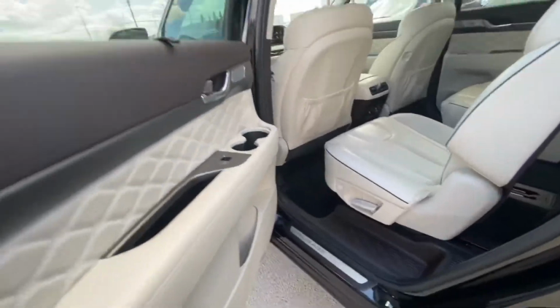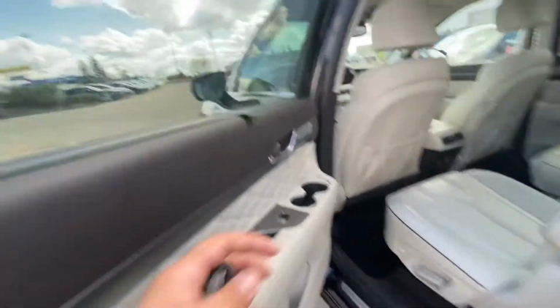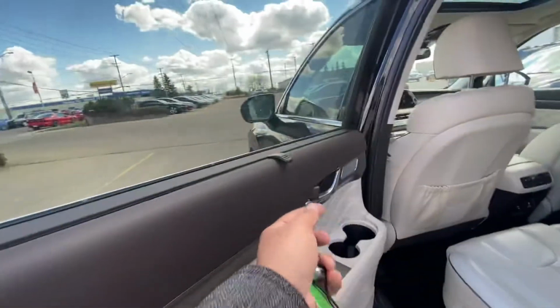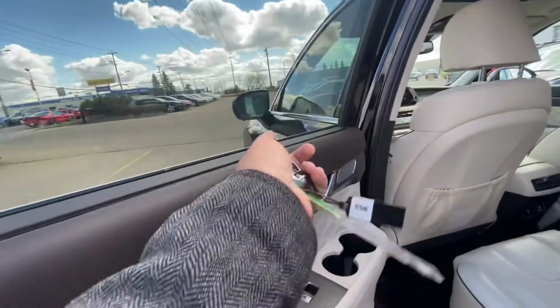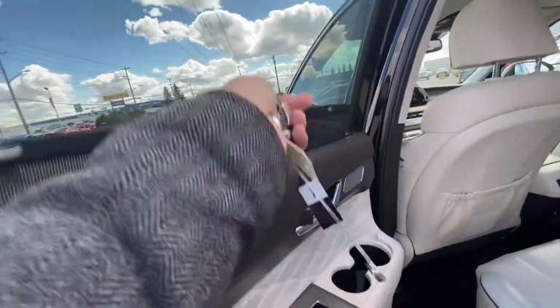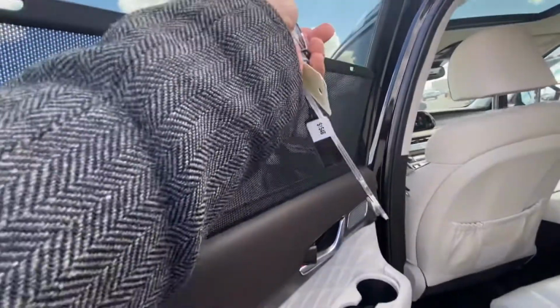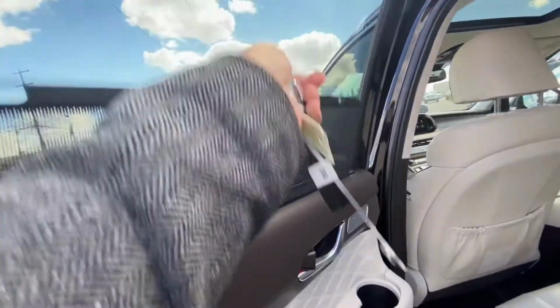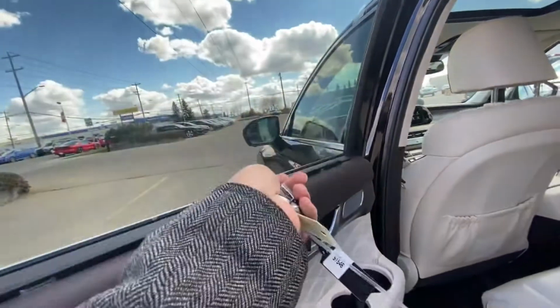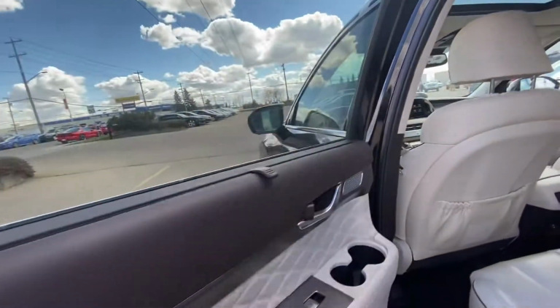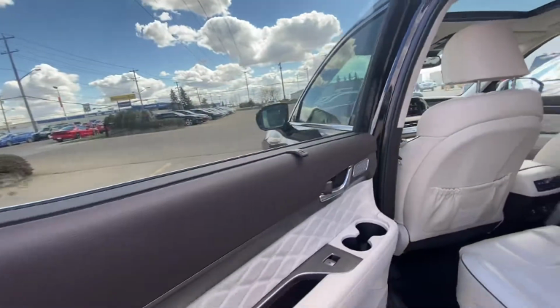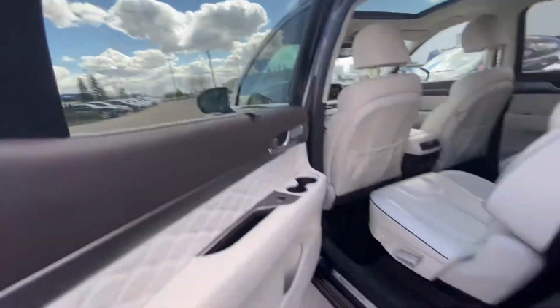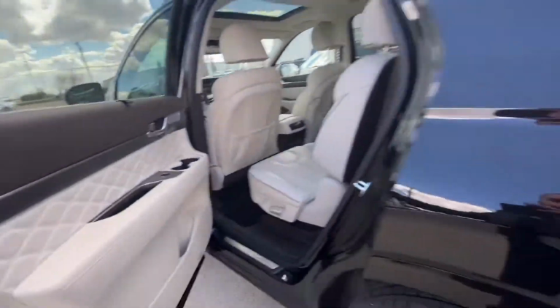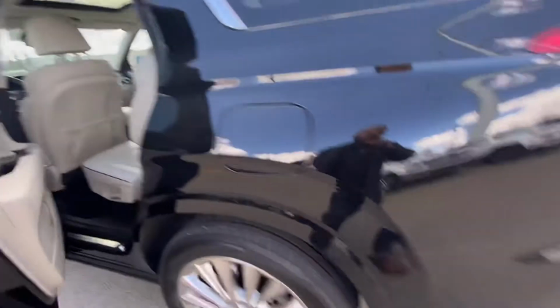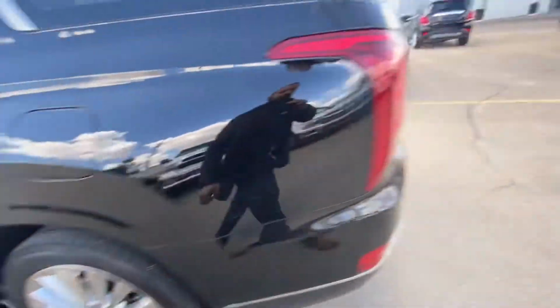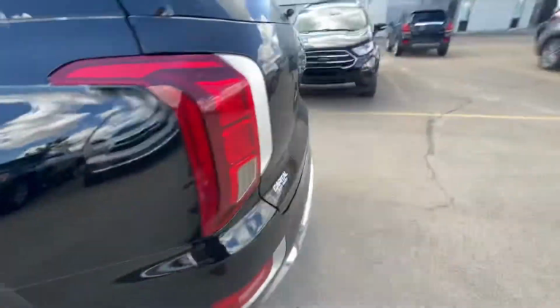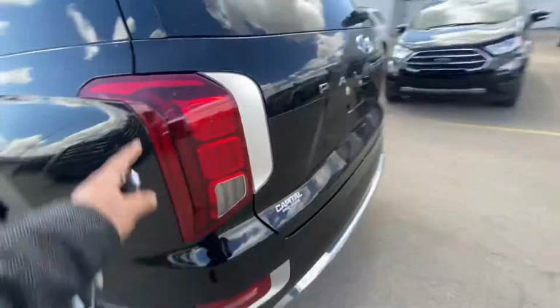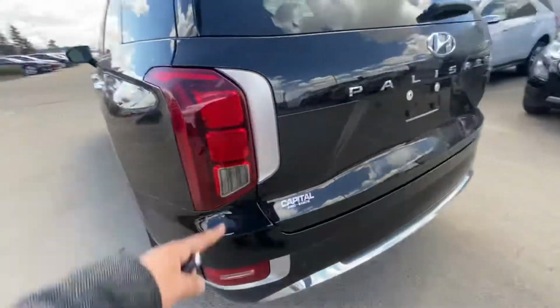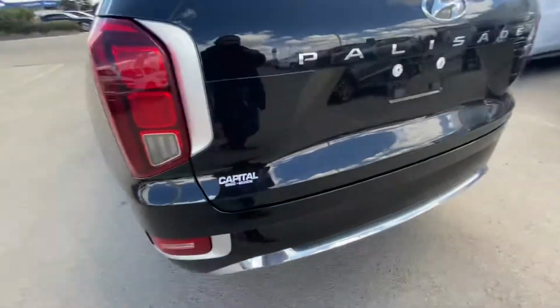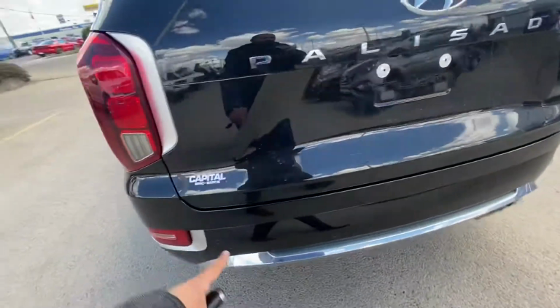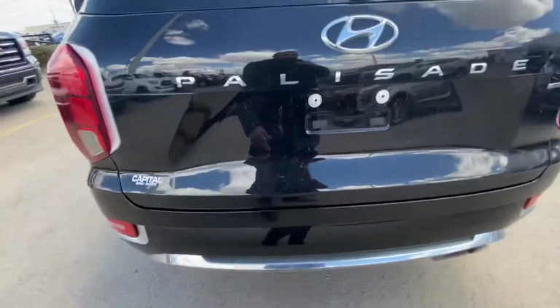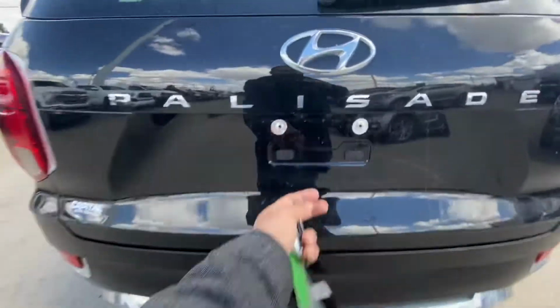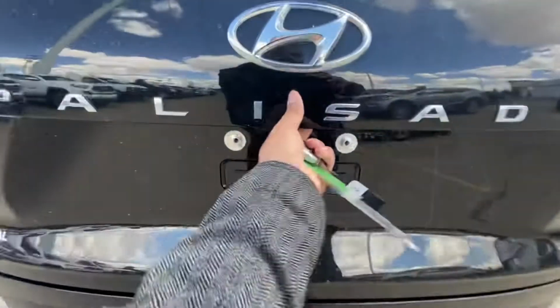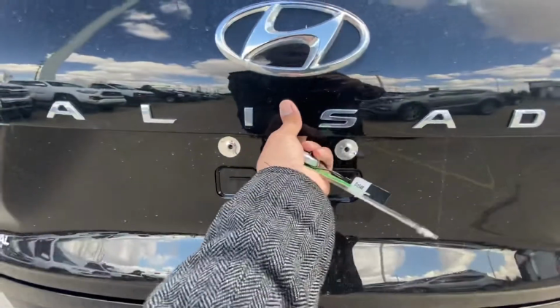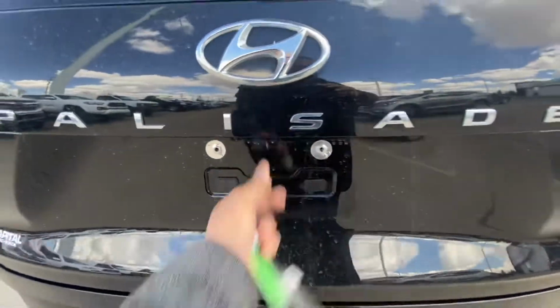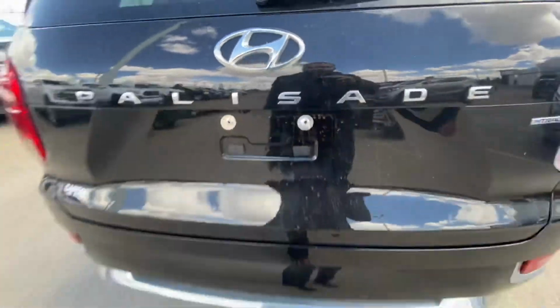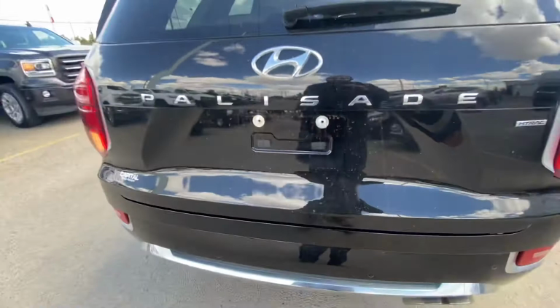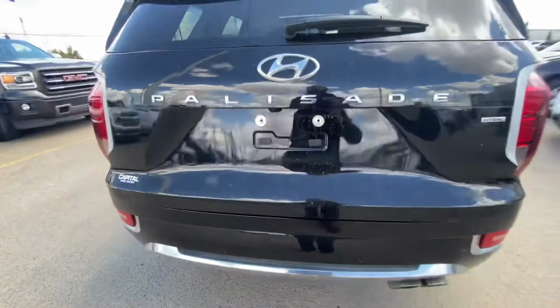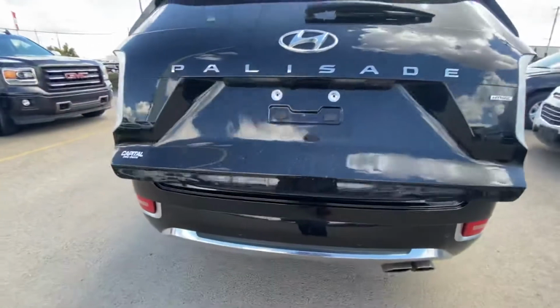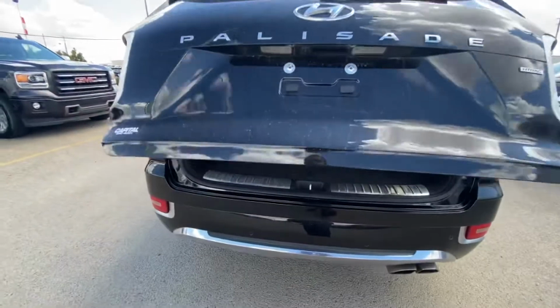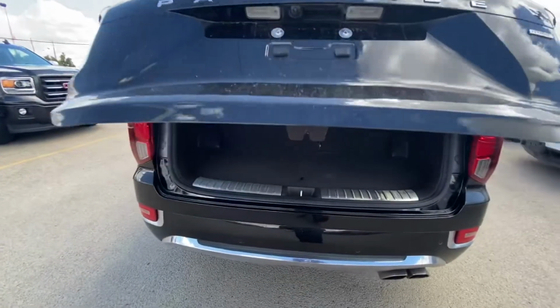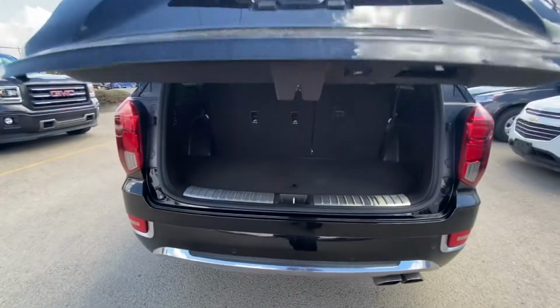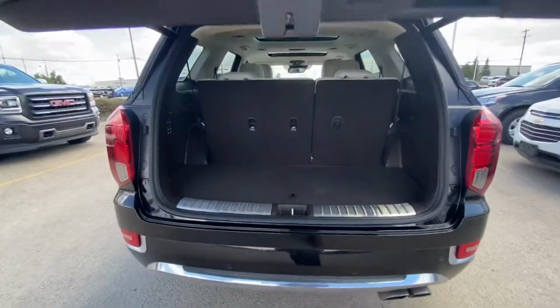You also have your window shades in the back. LED tail lights, backup sensors, and a power tailgate.